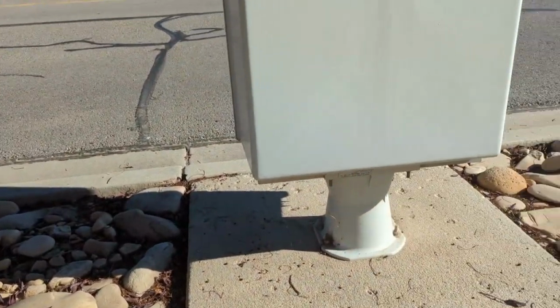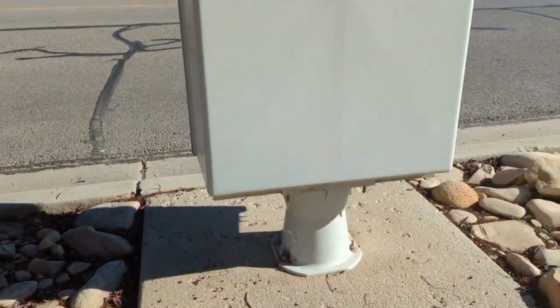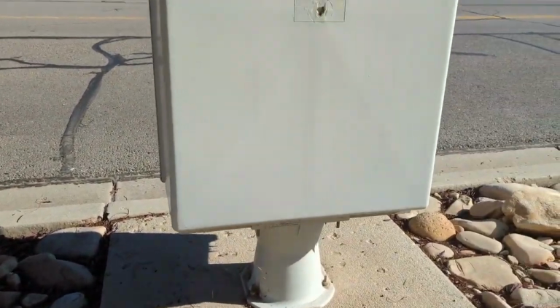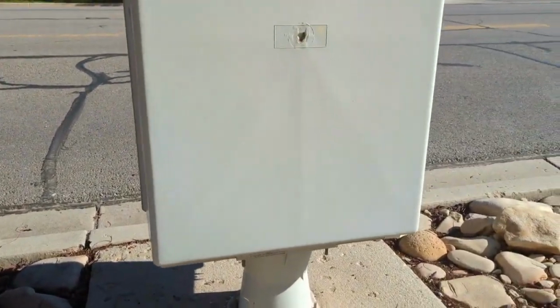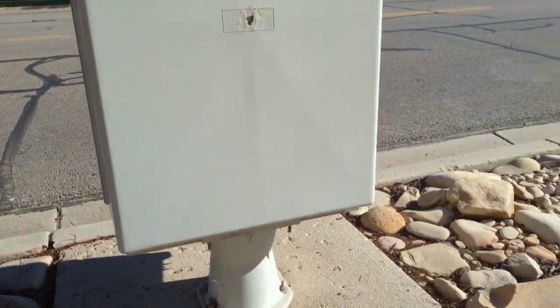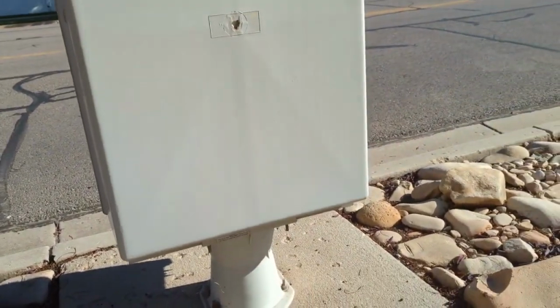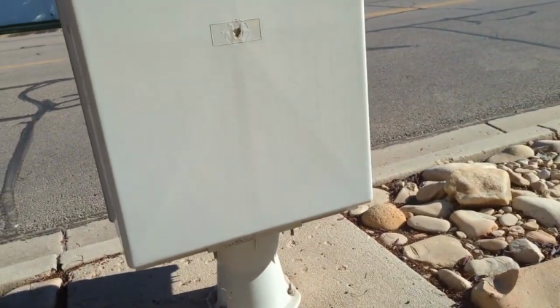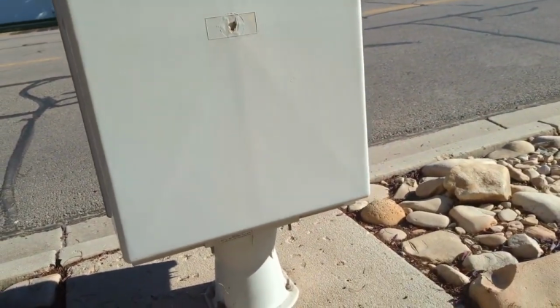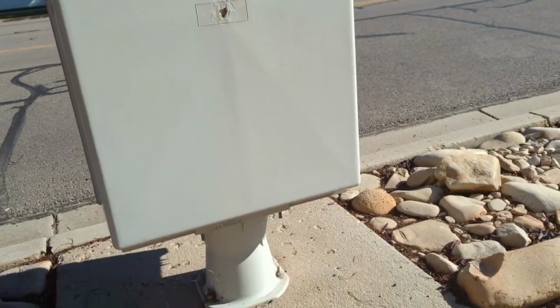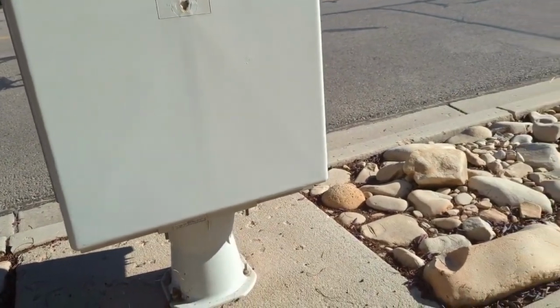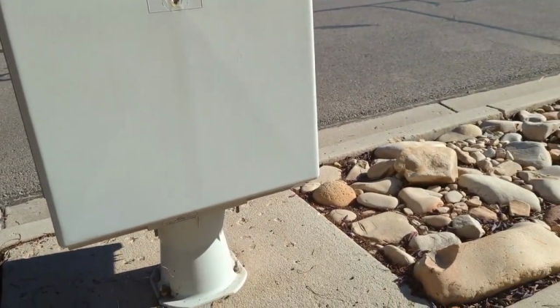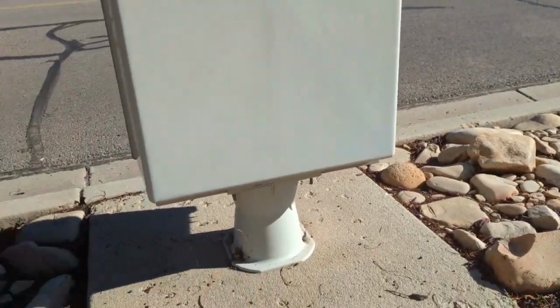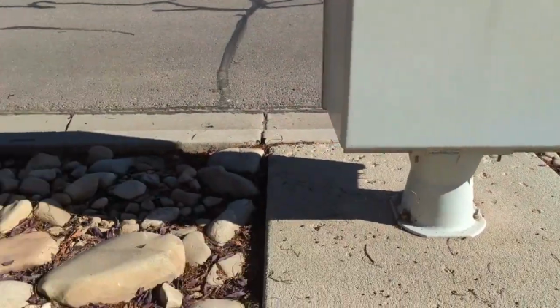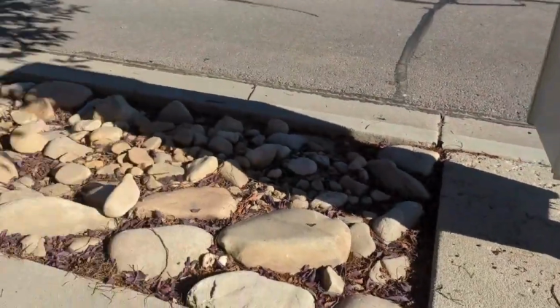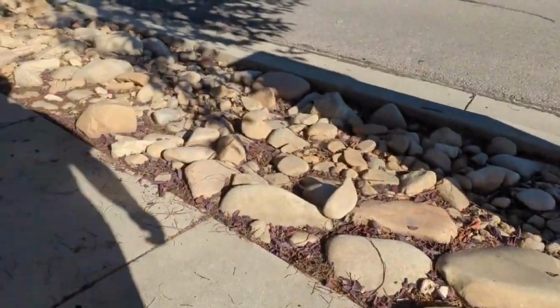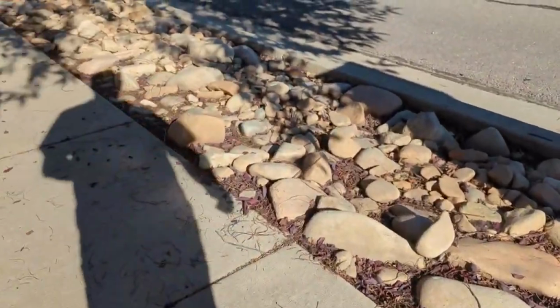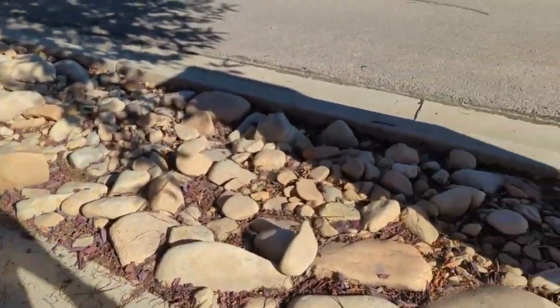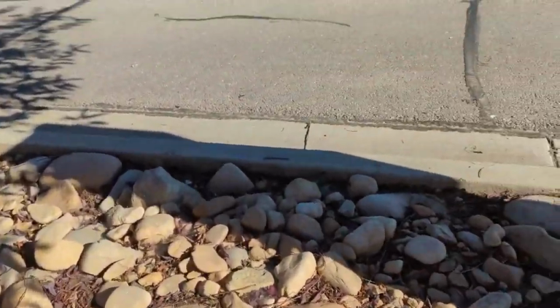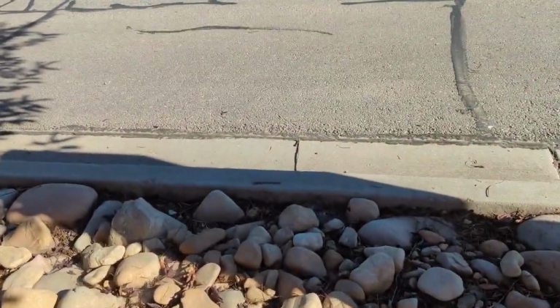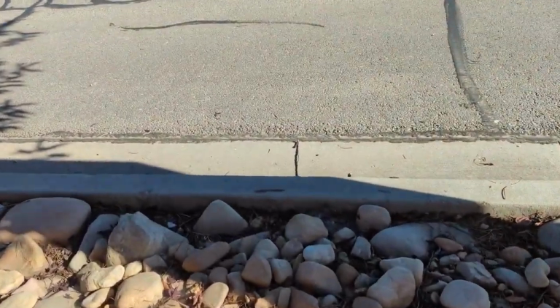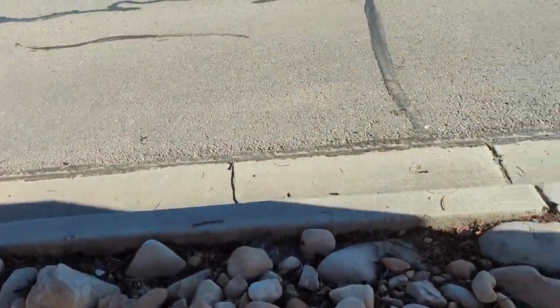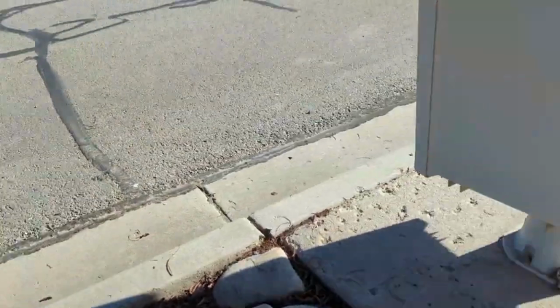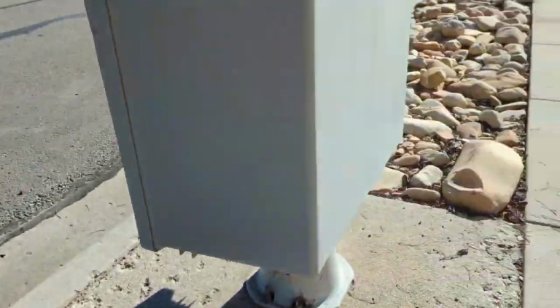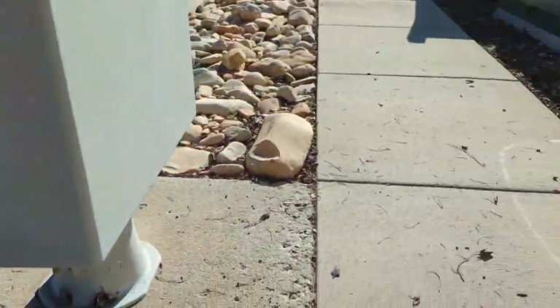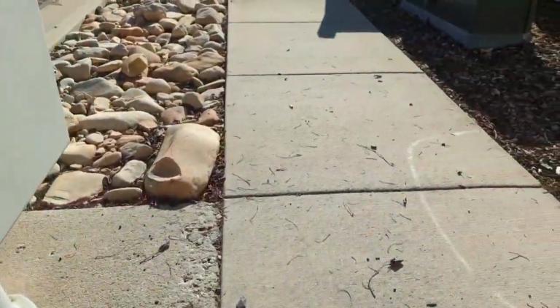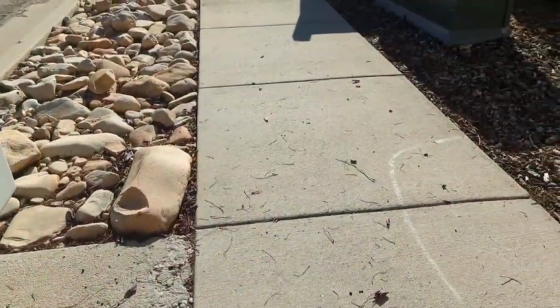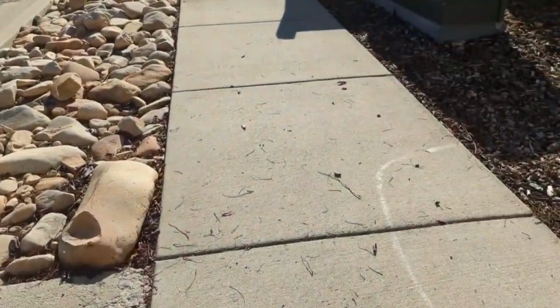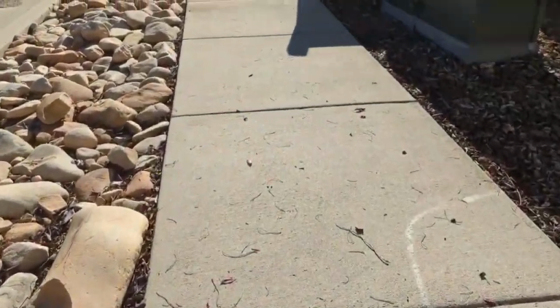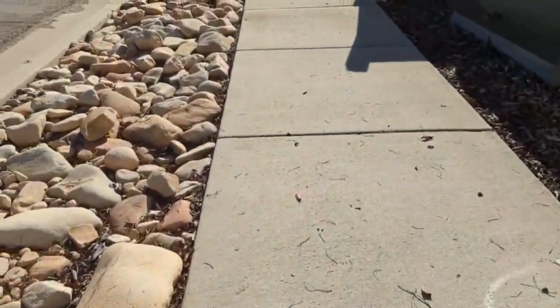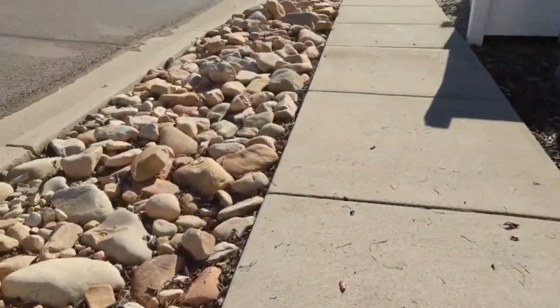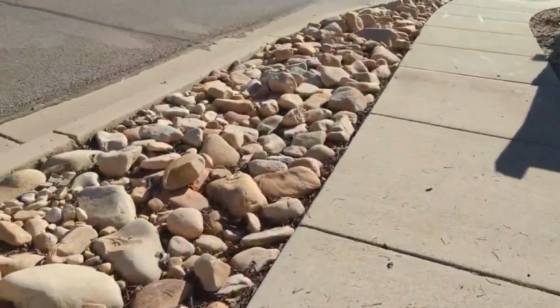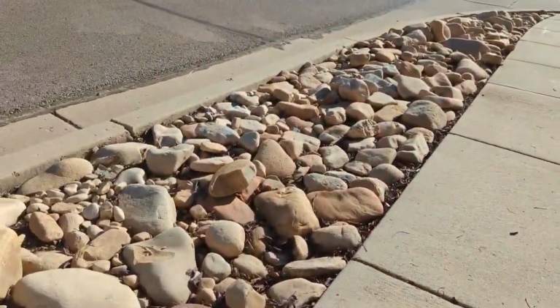A hint said it's not in the mailbox. That's pretty much just leaving the rocks. Didn't dig in the rocks today.